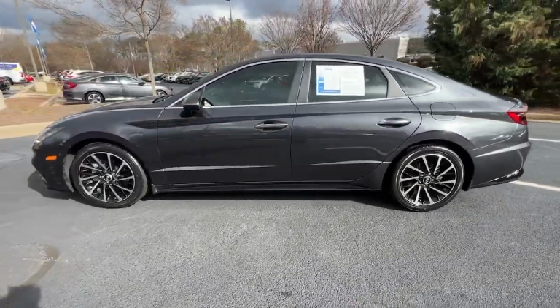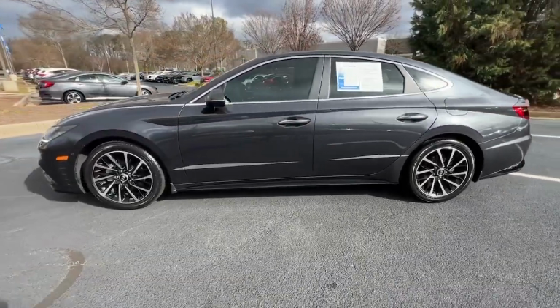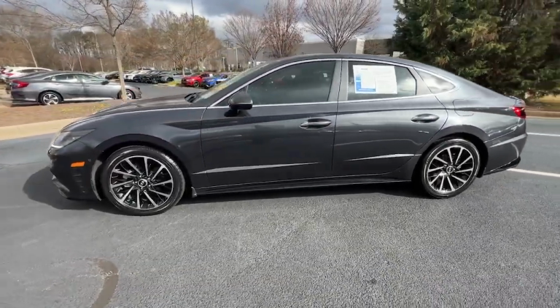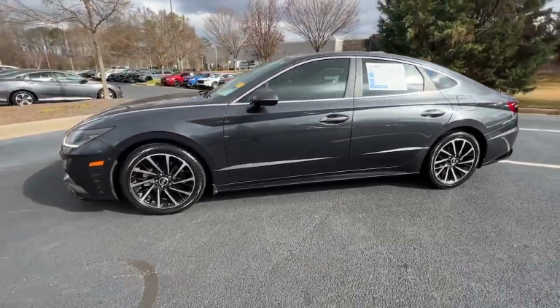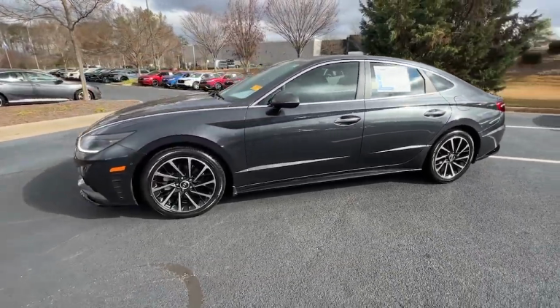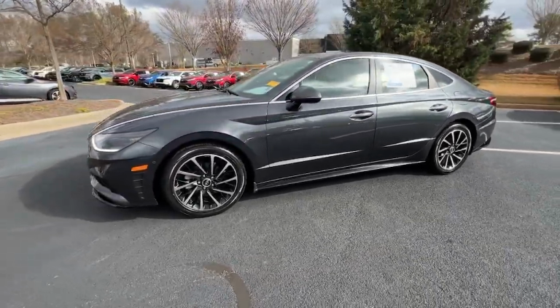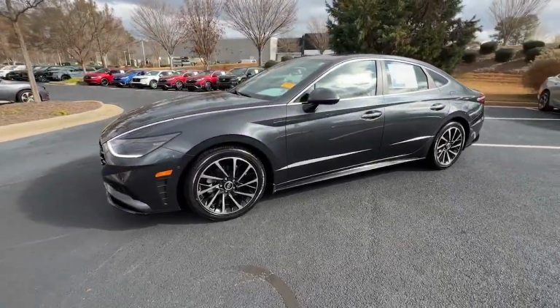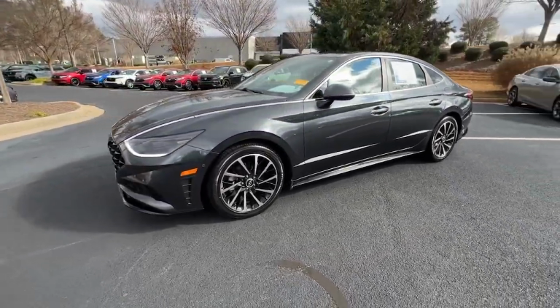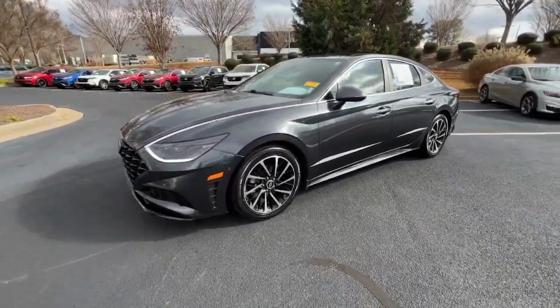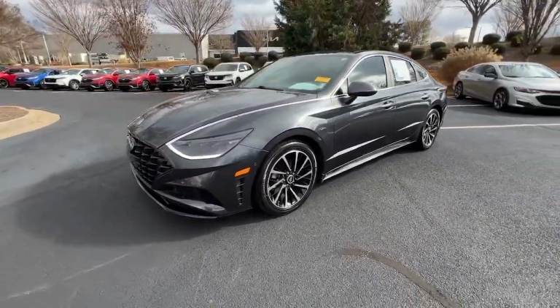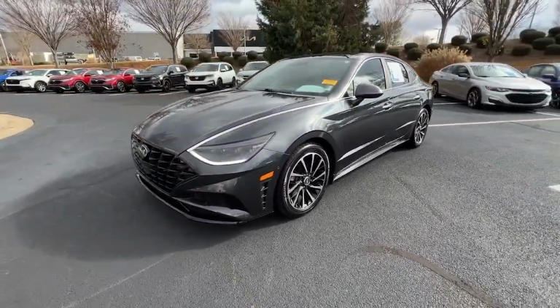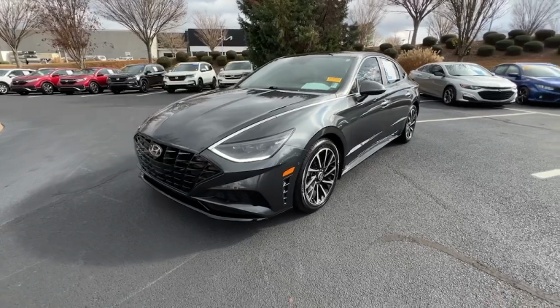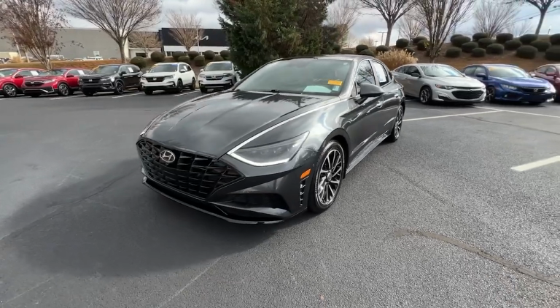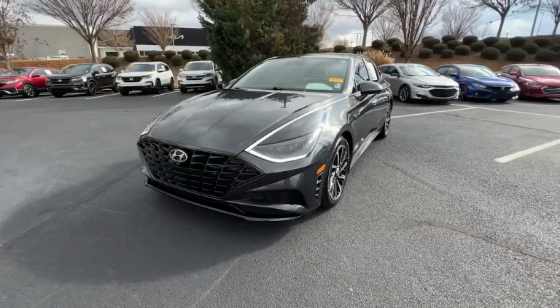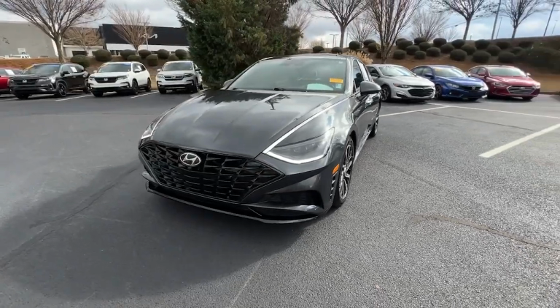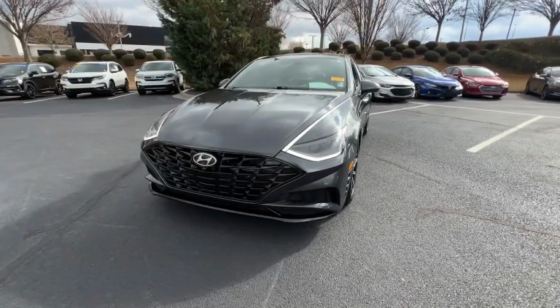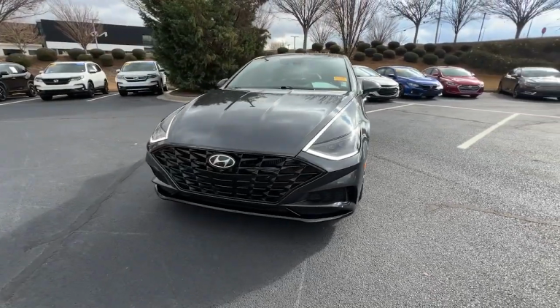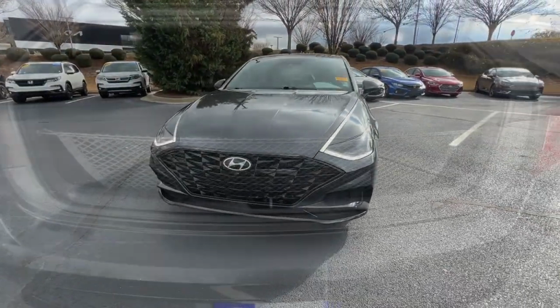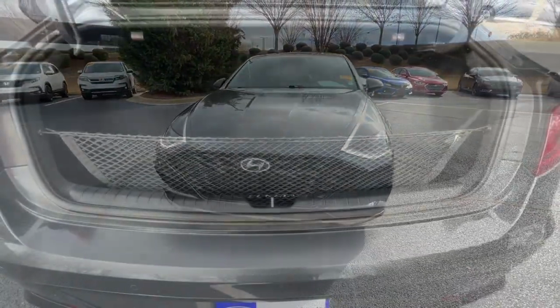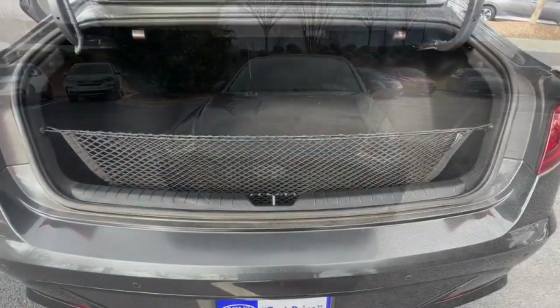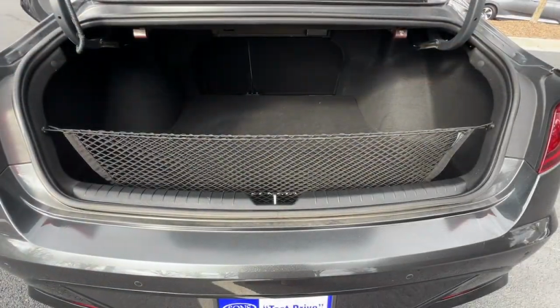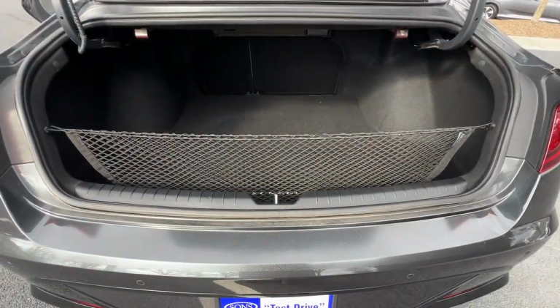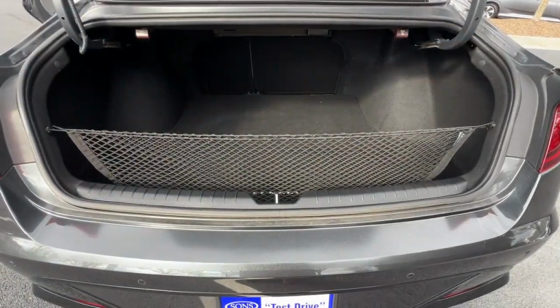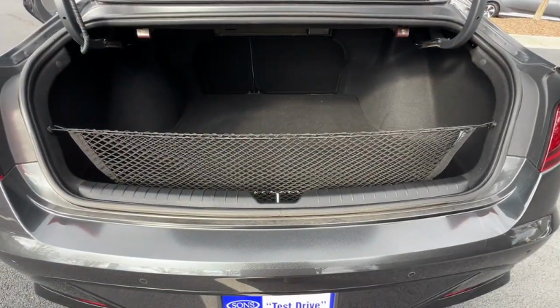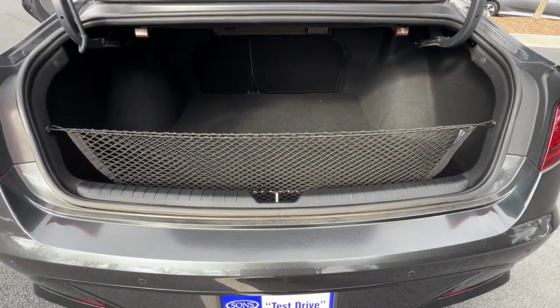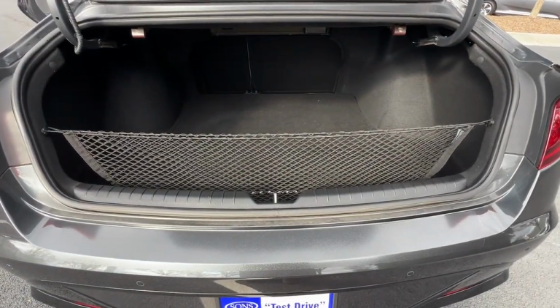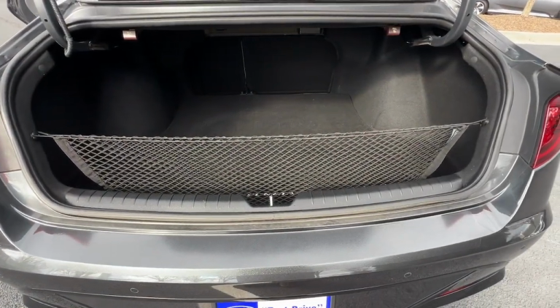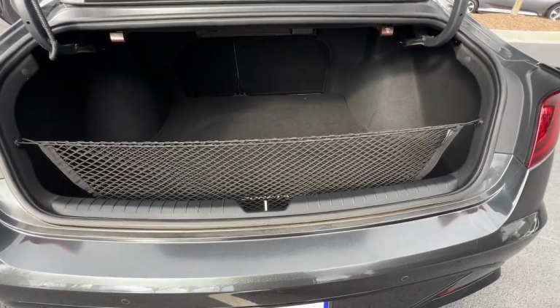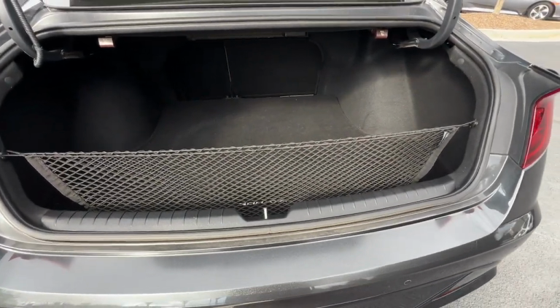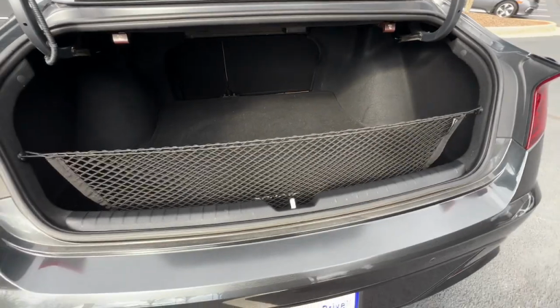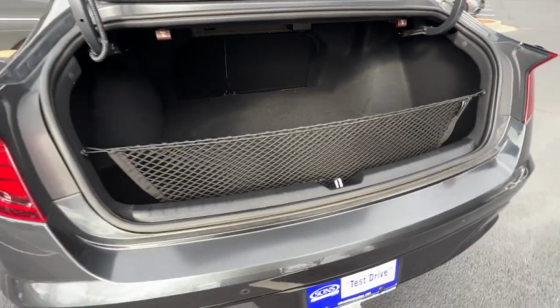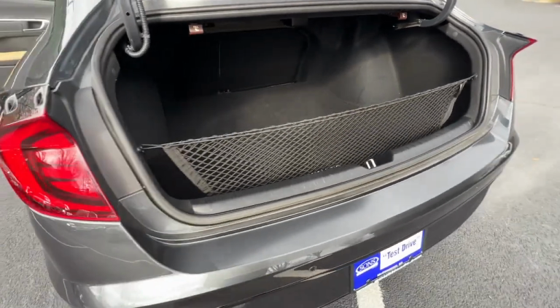Its comfortable cabin with standard touchscreen infotainment and driver assistance, along with stylish good looks, make this mid-size four-door your go-to family sedan.